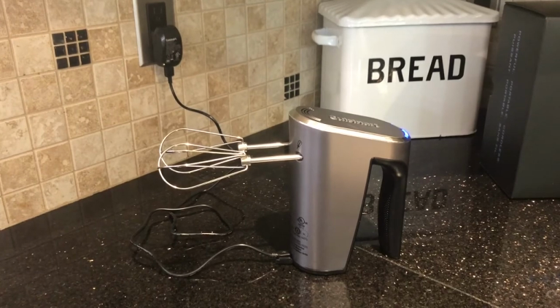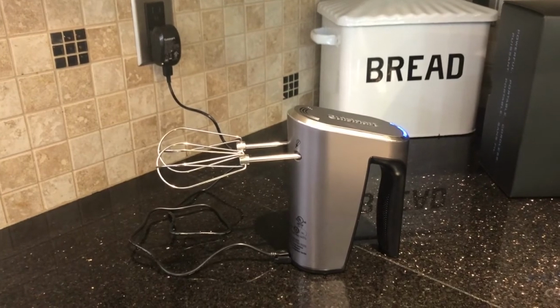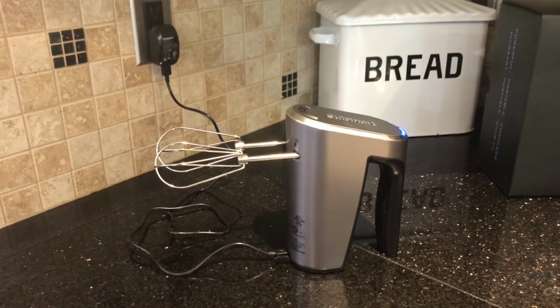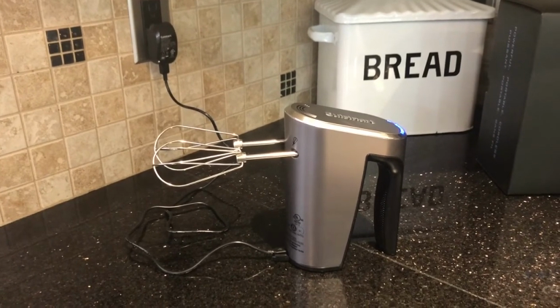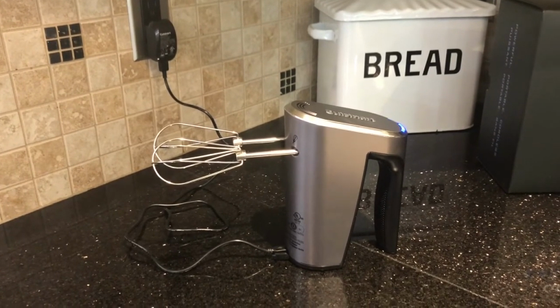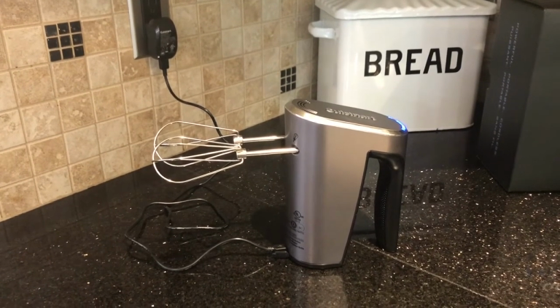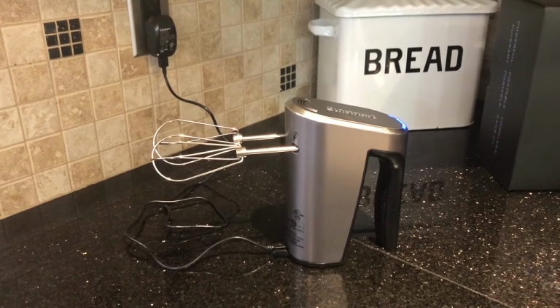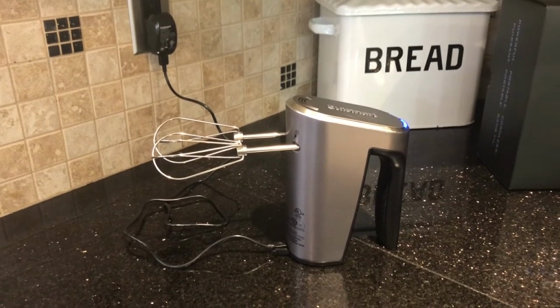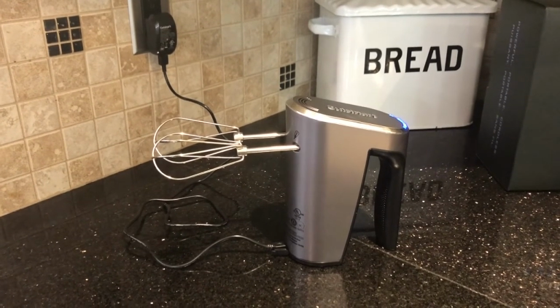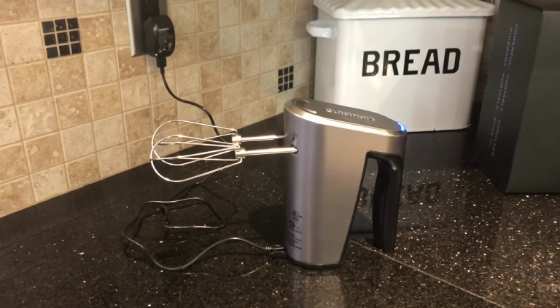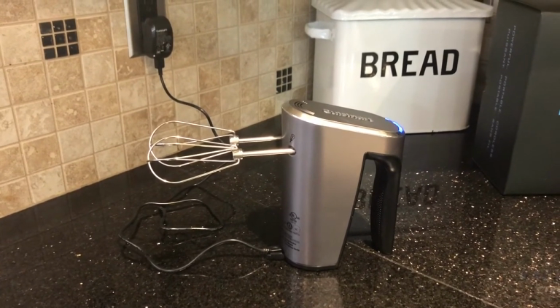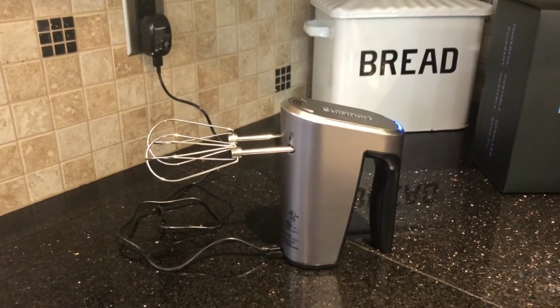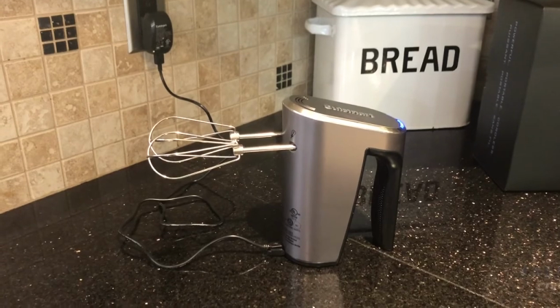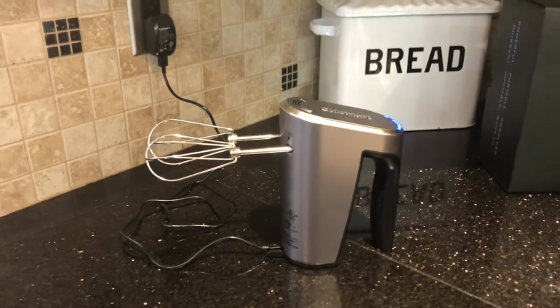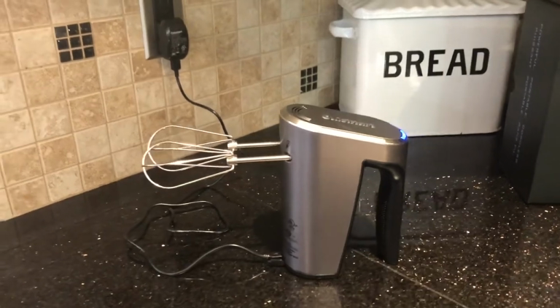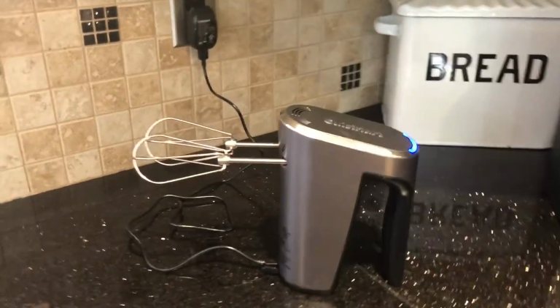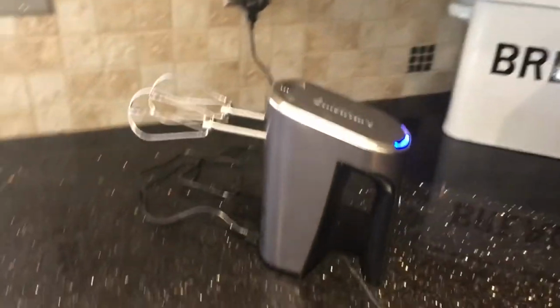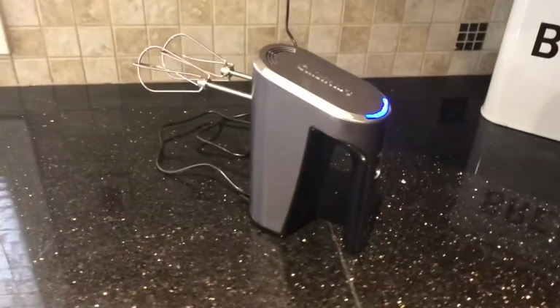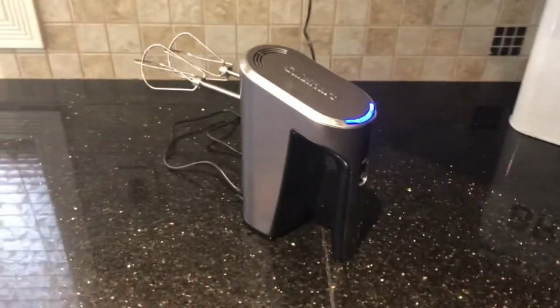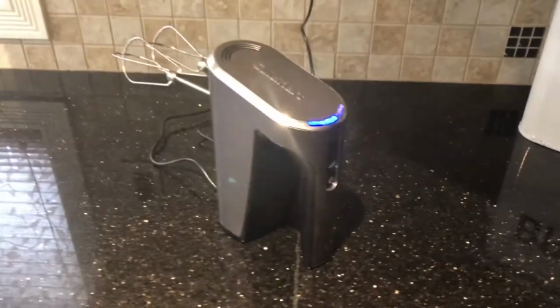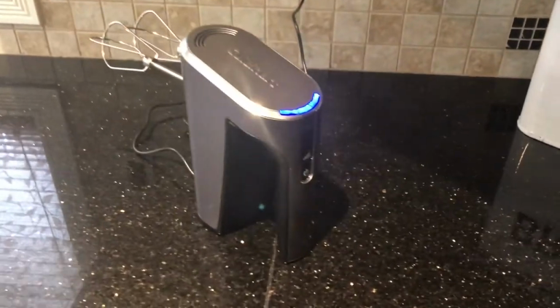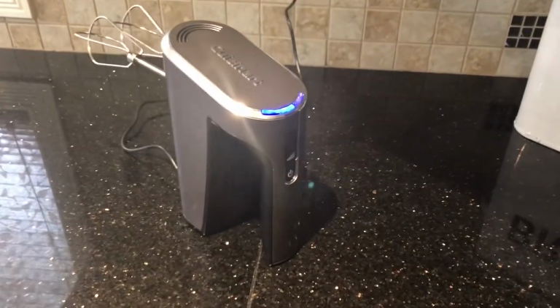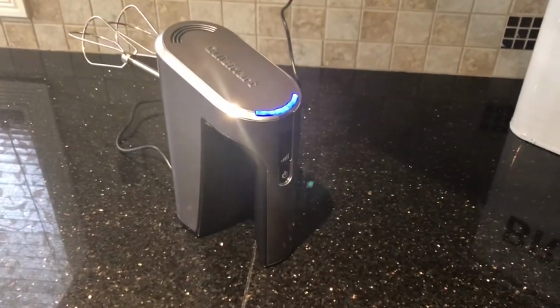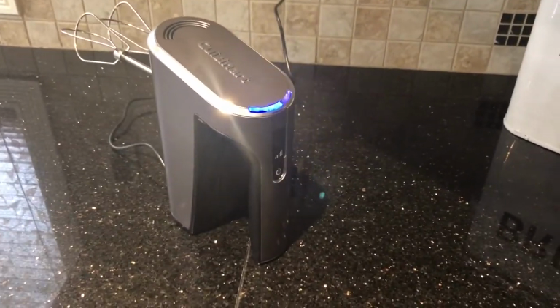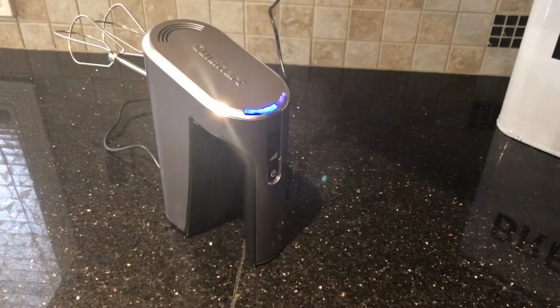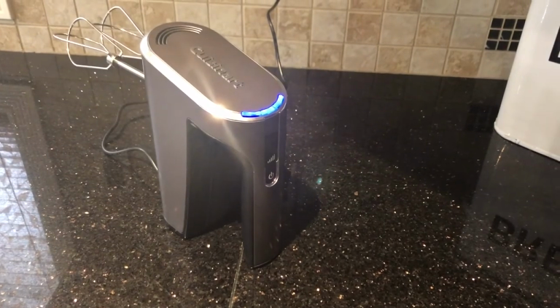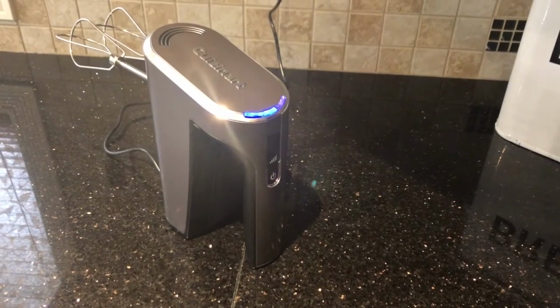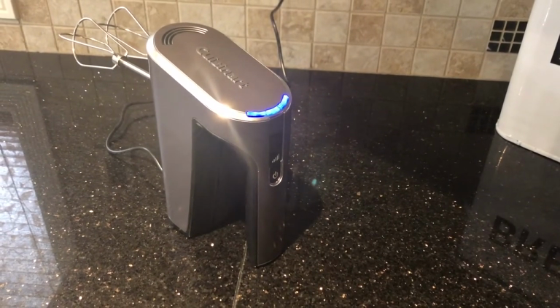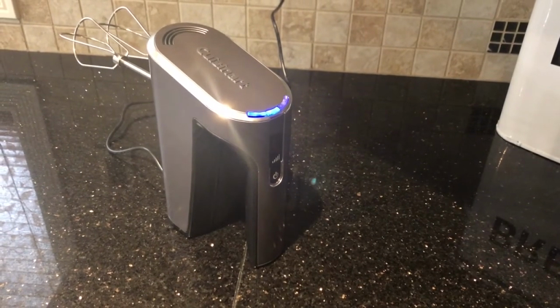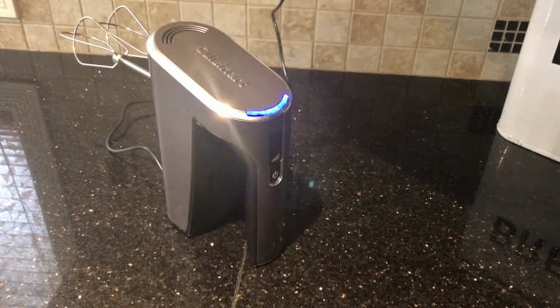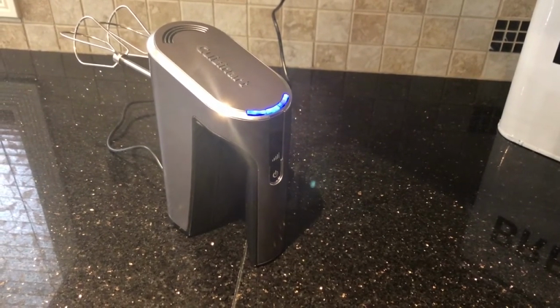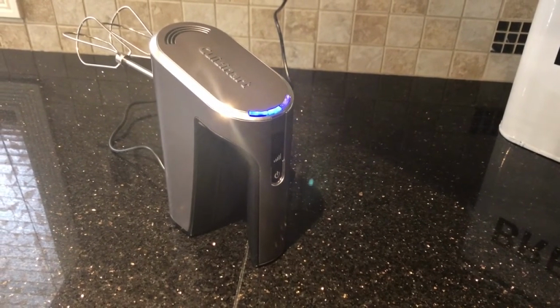I'll quickly show you the hand mixer as it's charging. As you can see, I've plugged in the adapter and the USB cord, and you can see the blue flashing lights here. Once all three of them are solid, the hand mixer is fully charged.